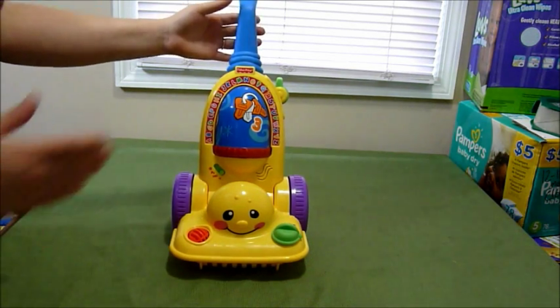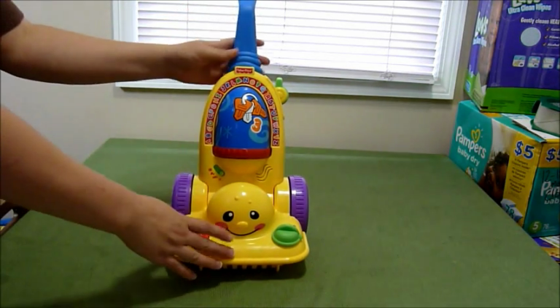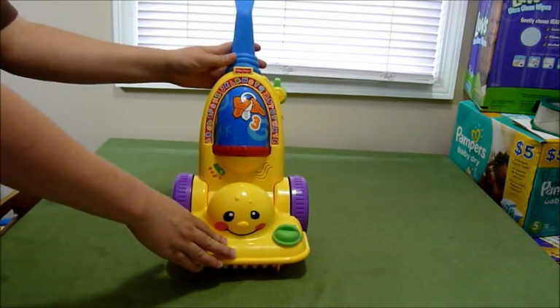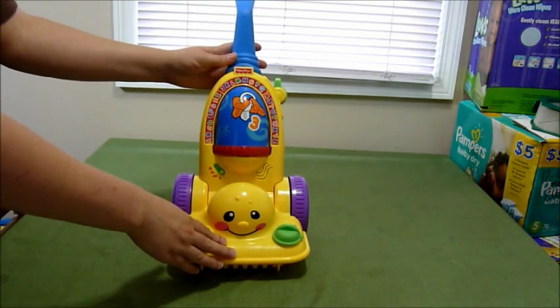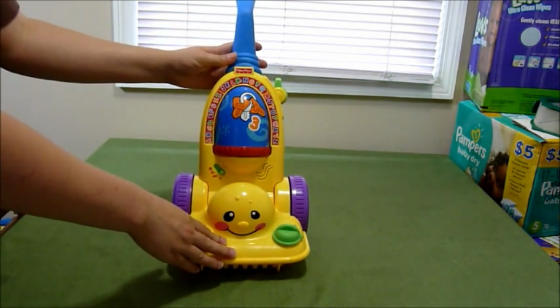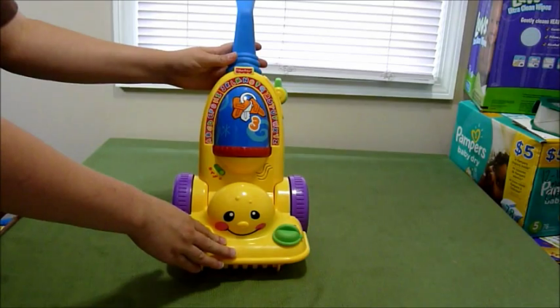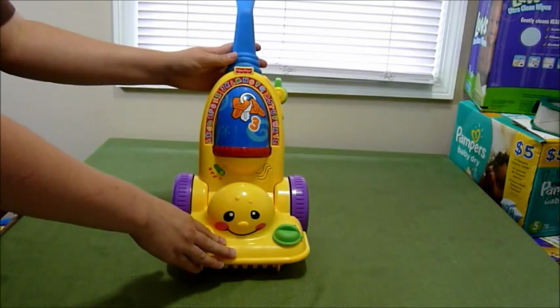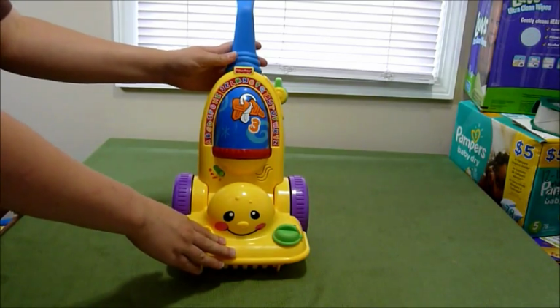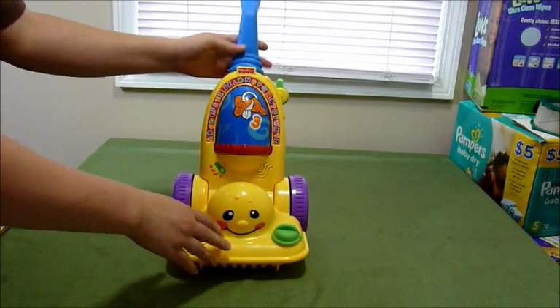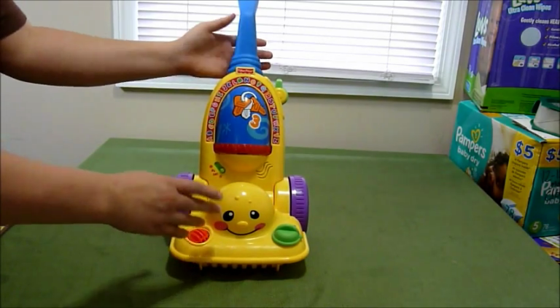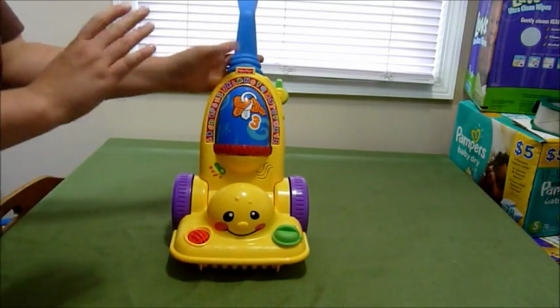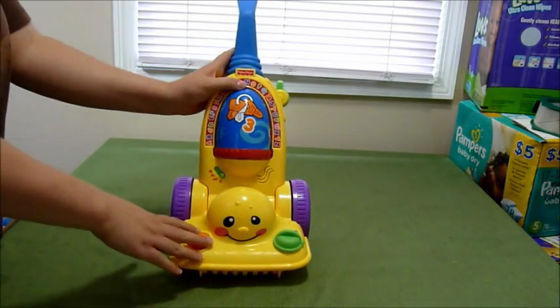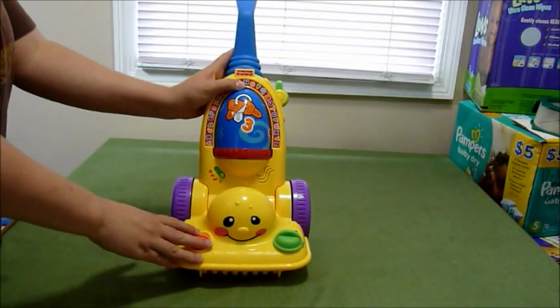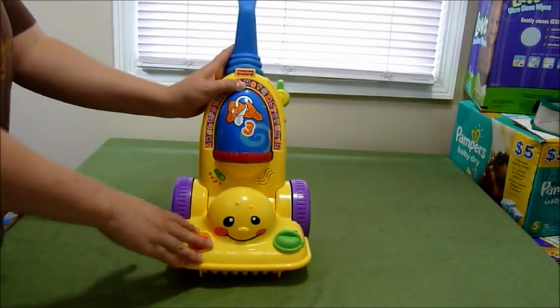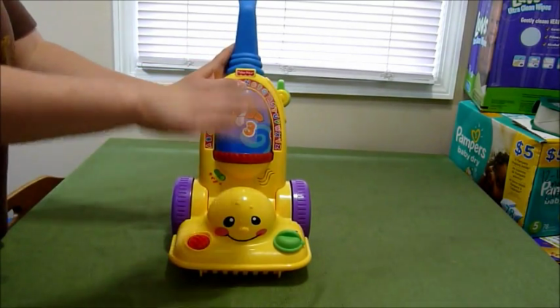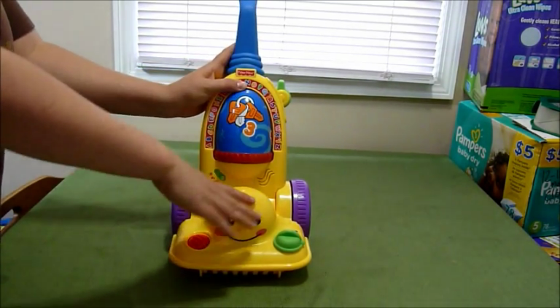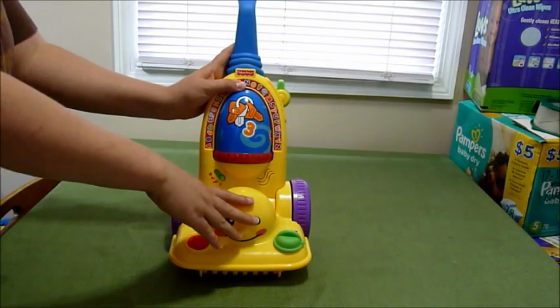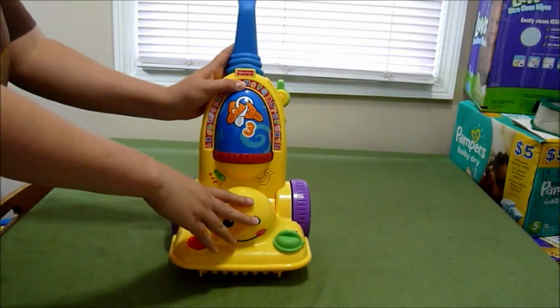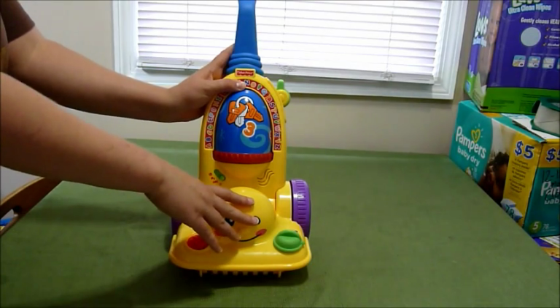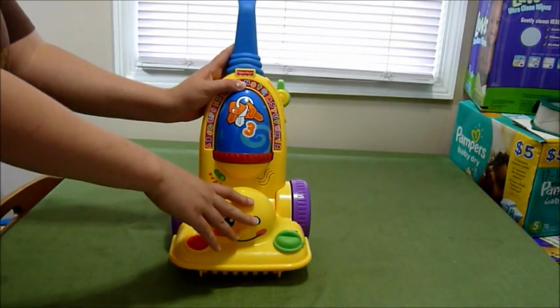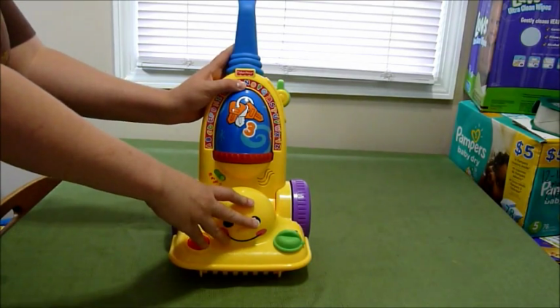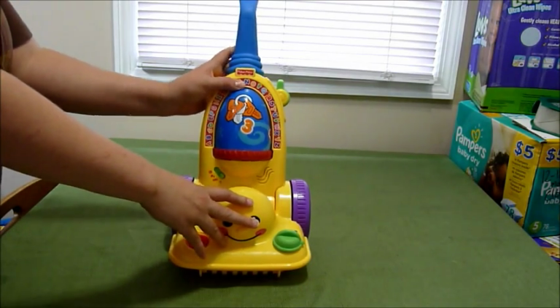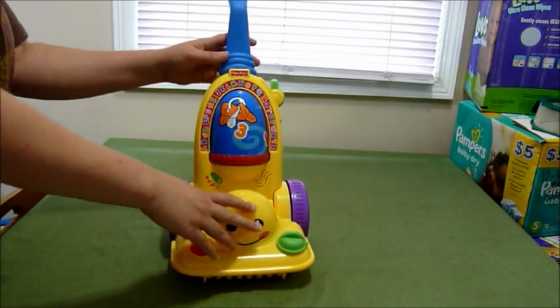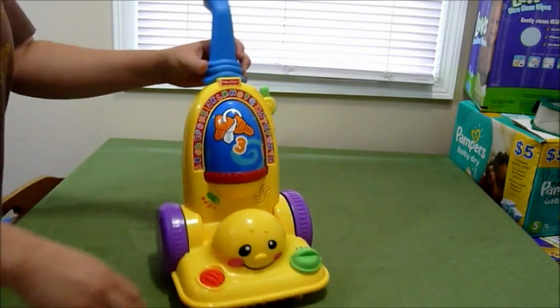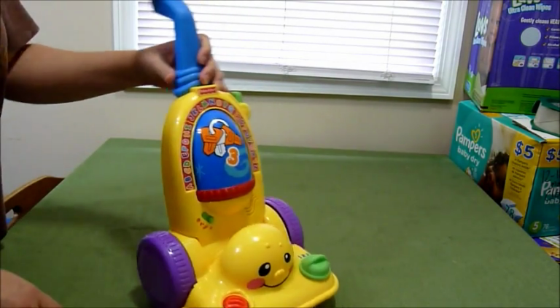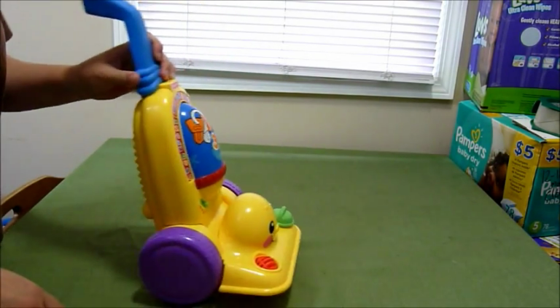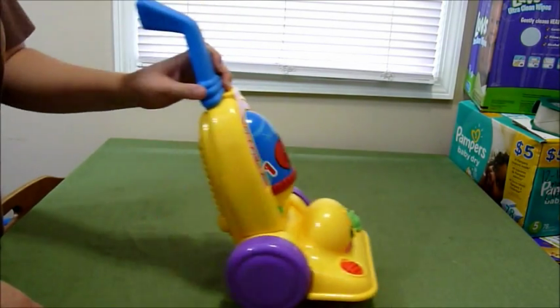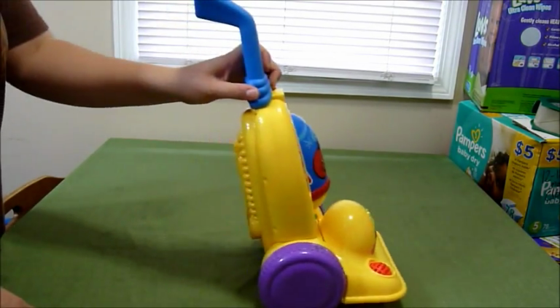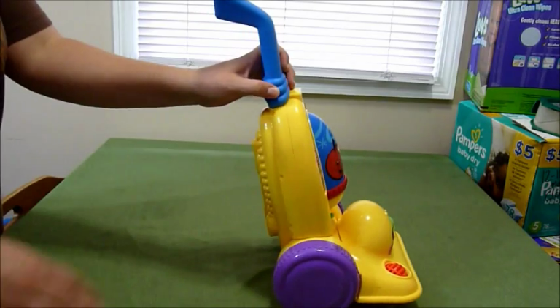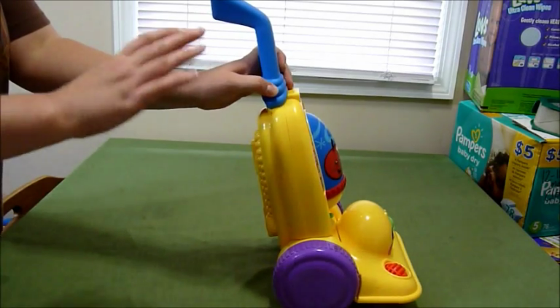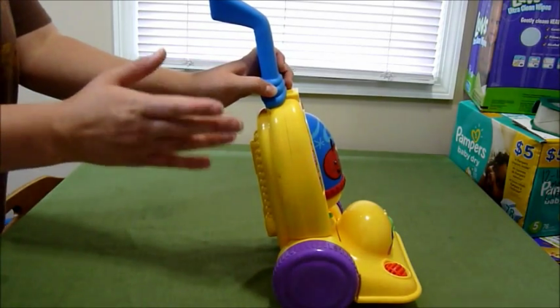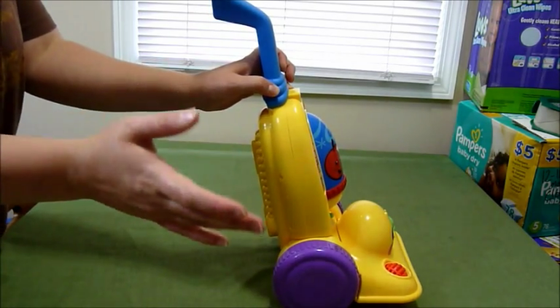This is the Fisher-Price little vacuum, and oh my goodness, my son saw this in a consignment store and he loves to push things and he had to have it, and I couldn't resist.